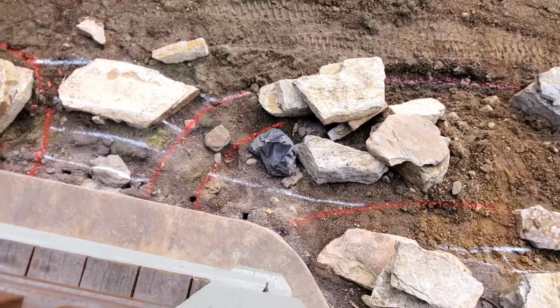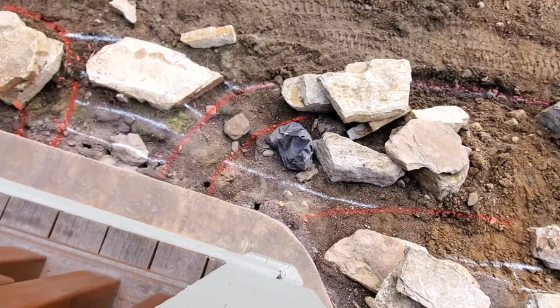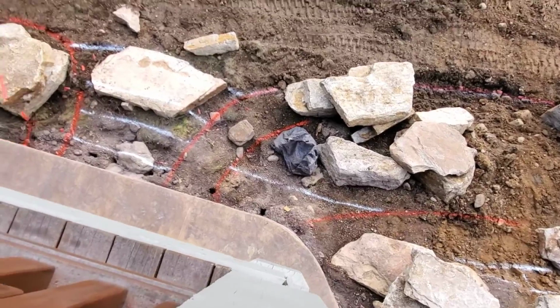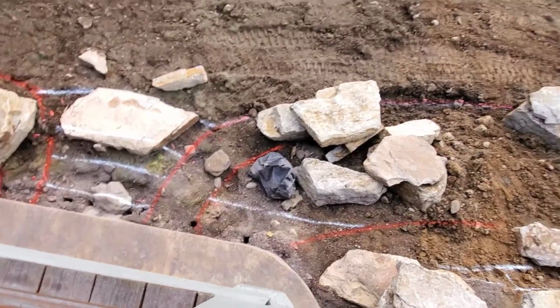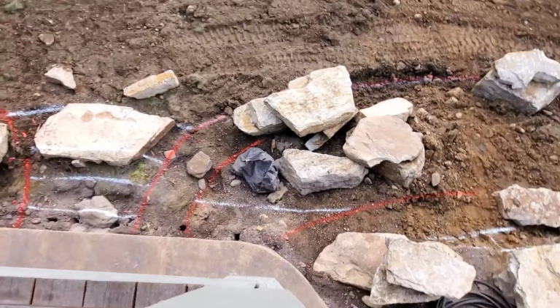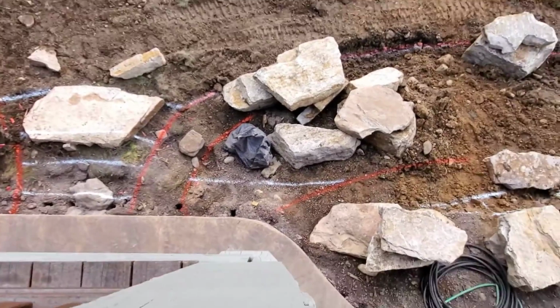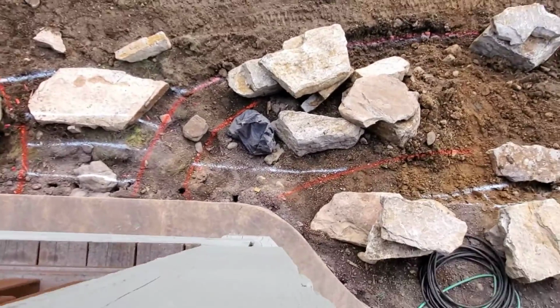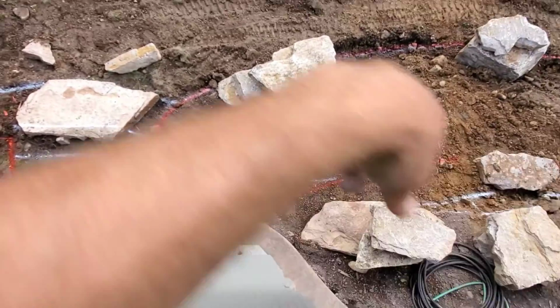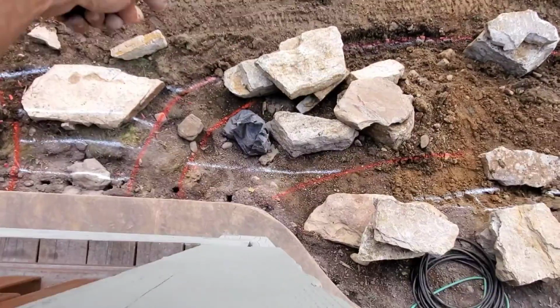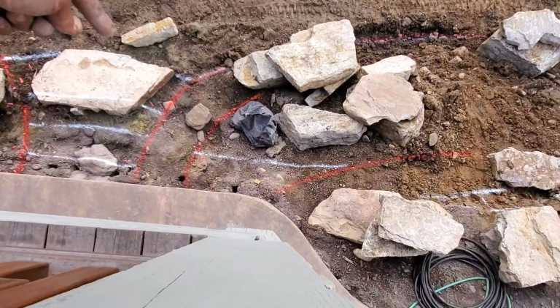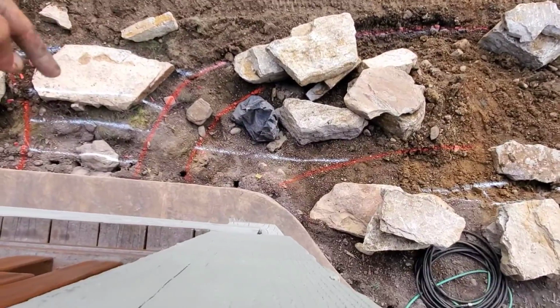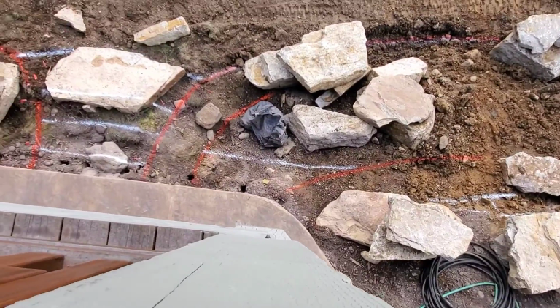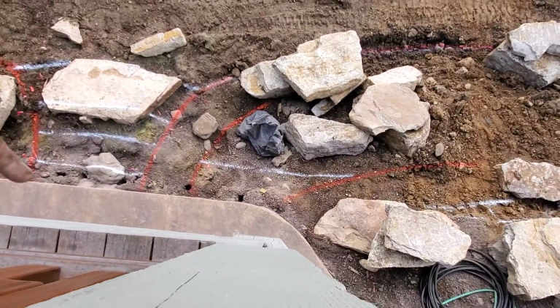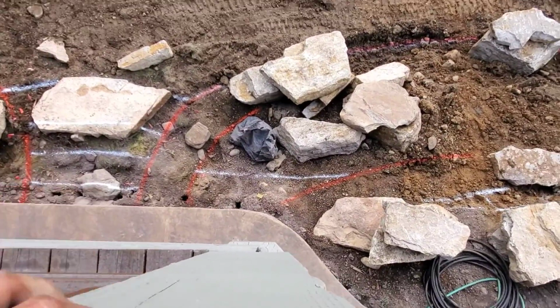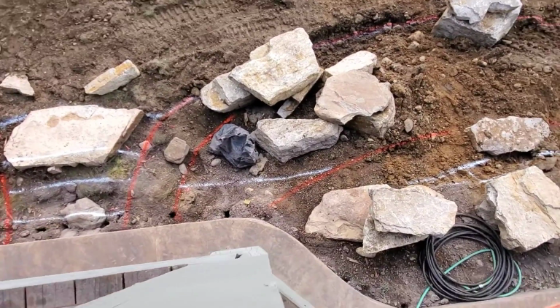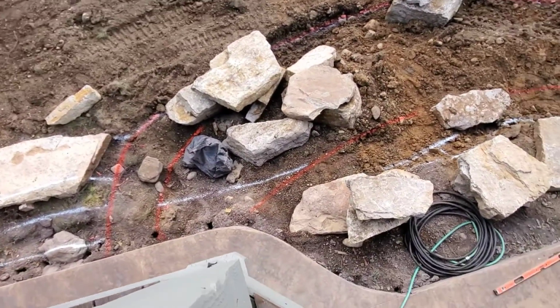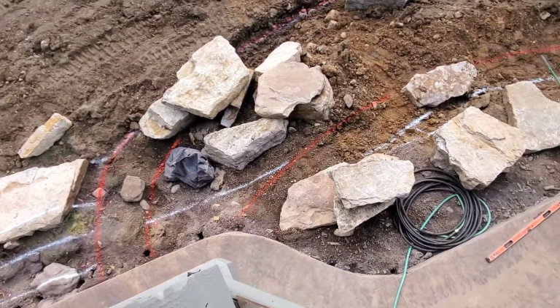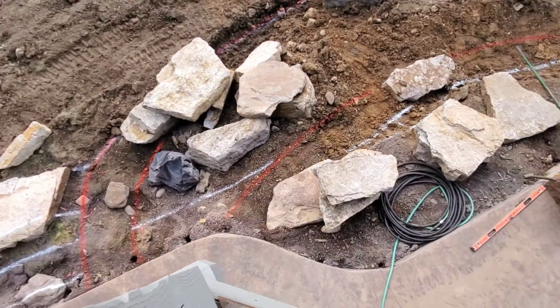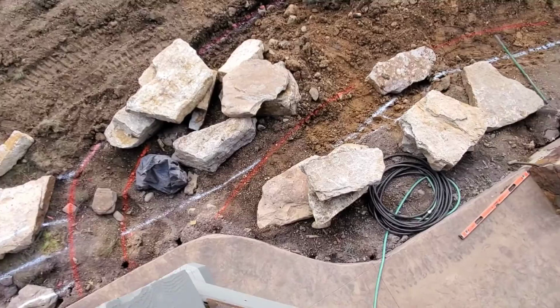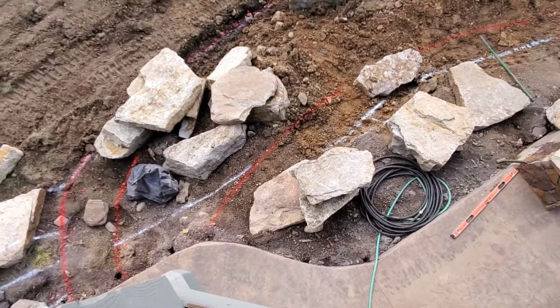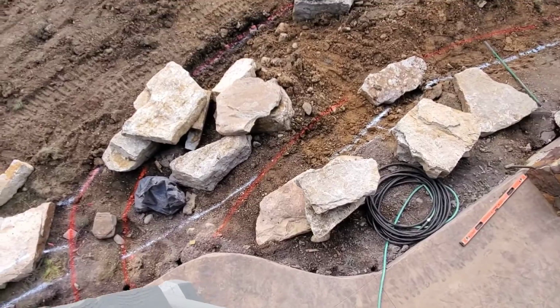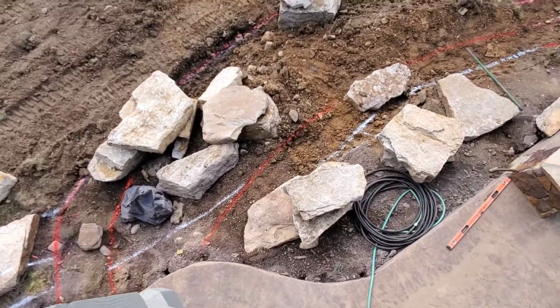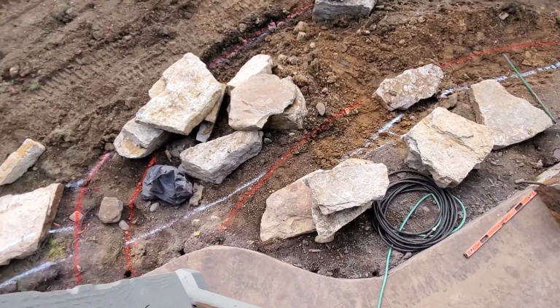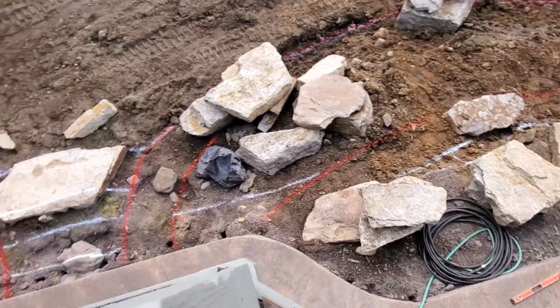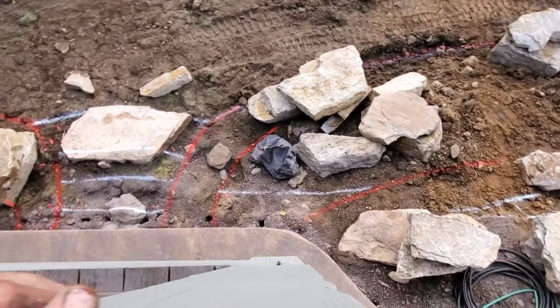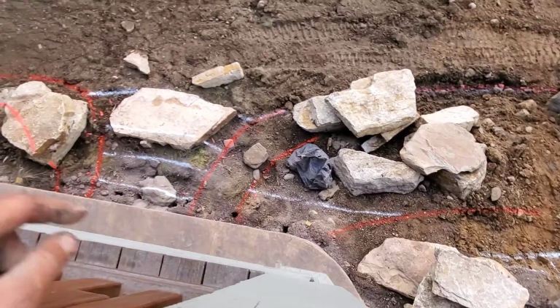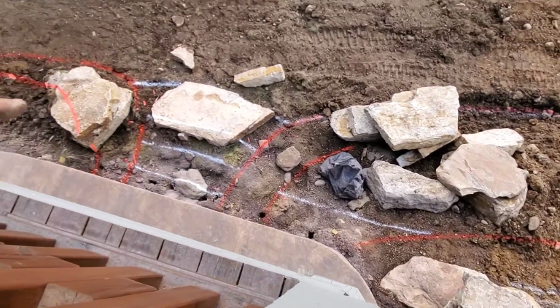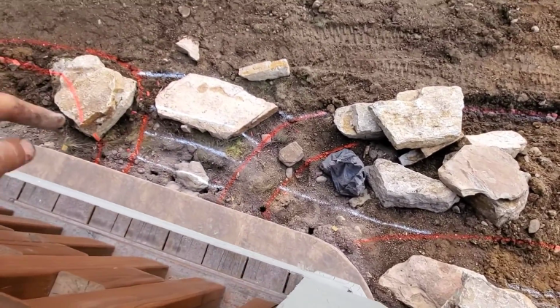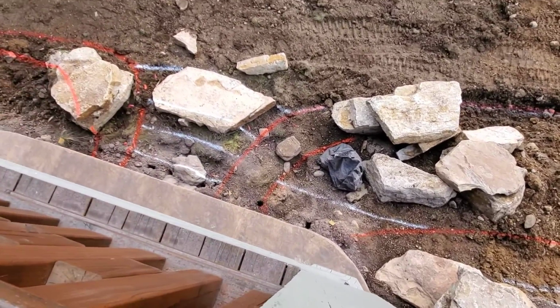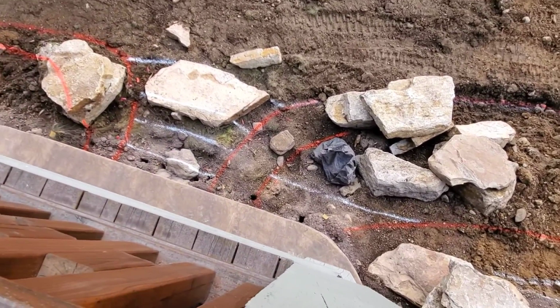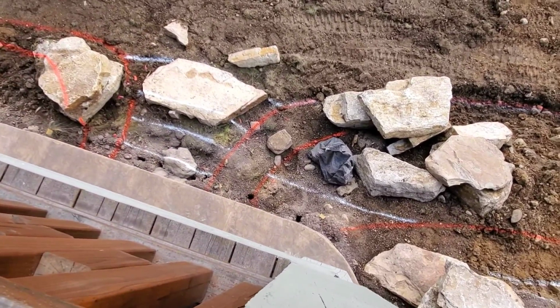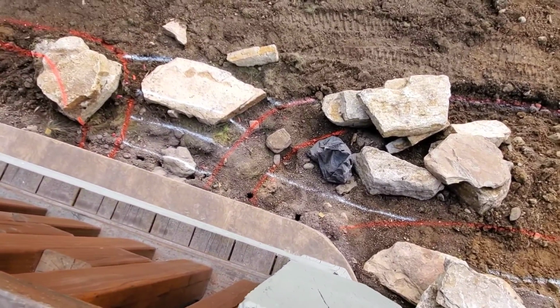We'll see how that dresses in. It'll be nice to step up the wall with the stairs. But that side of the staircase will be entirely walled.